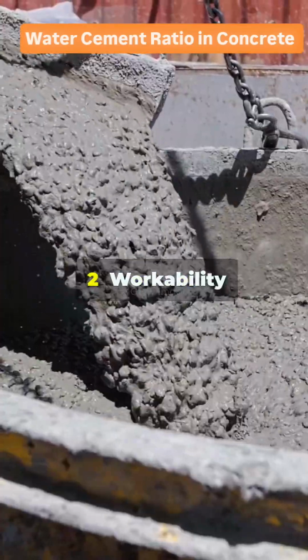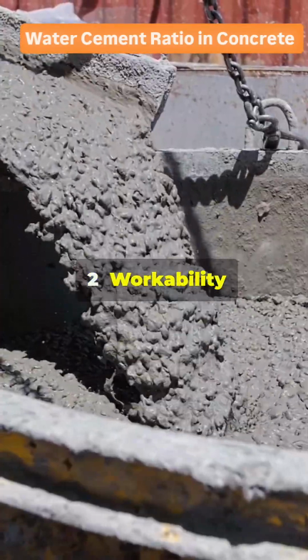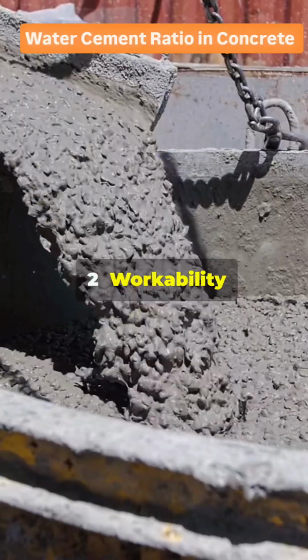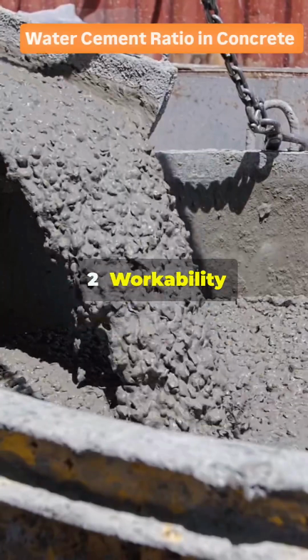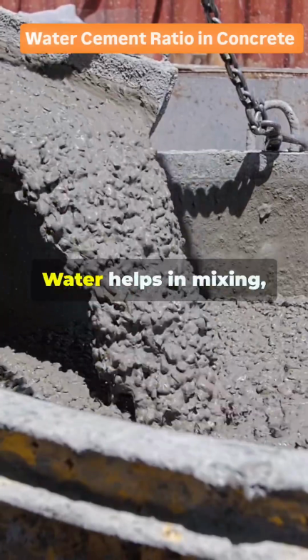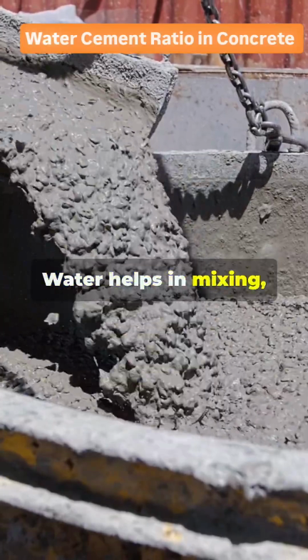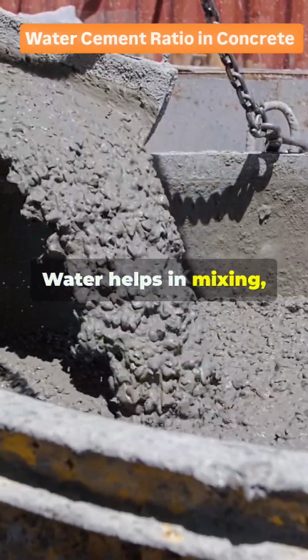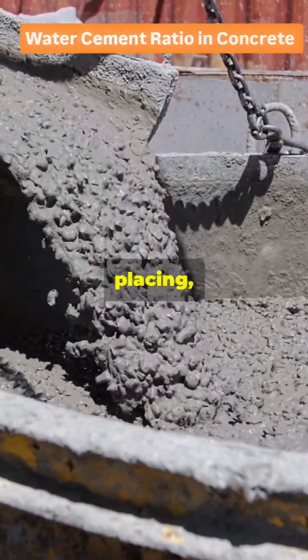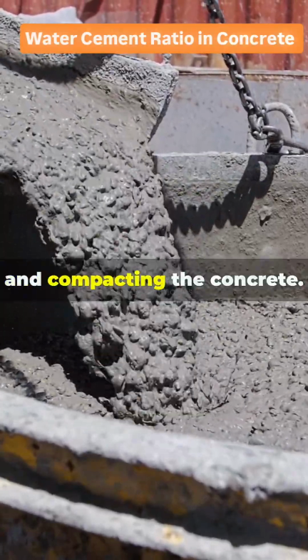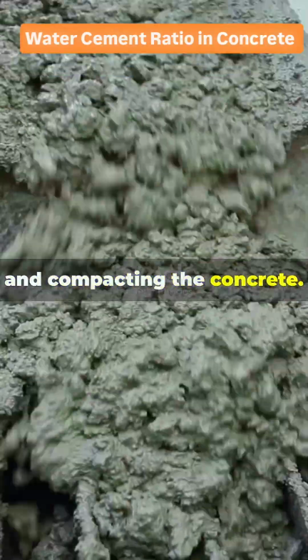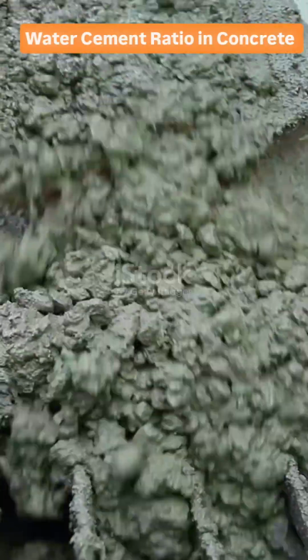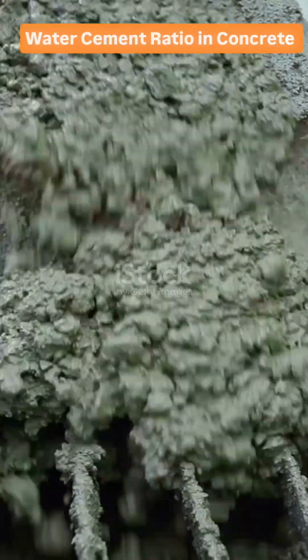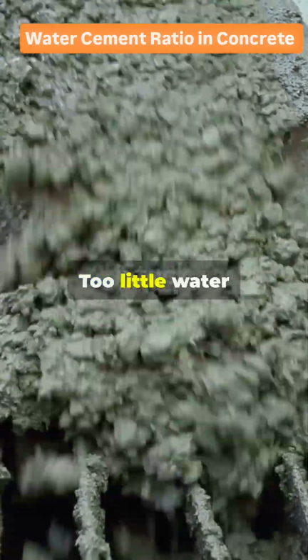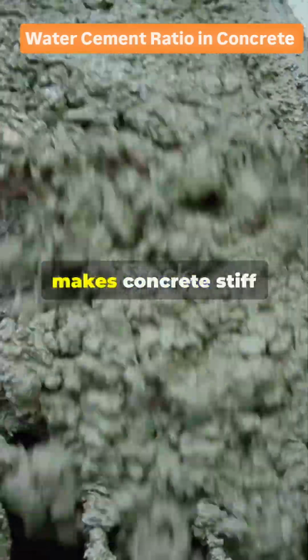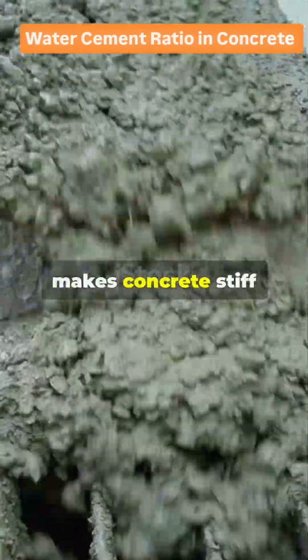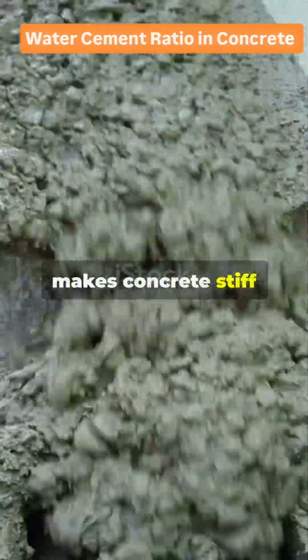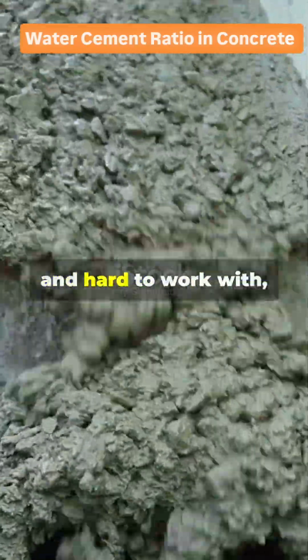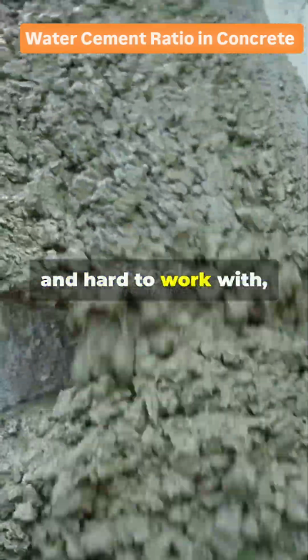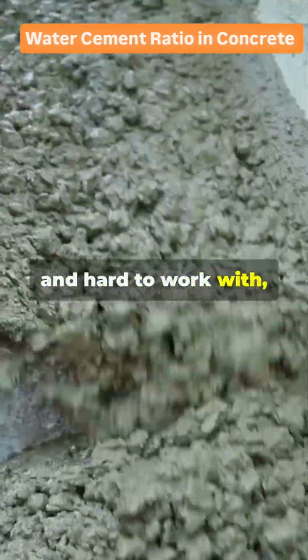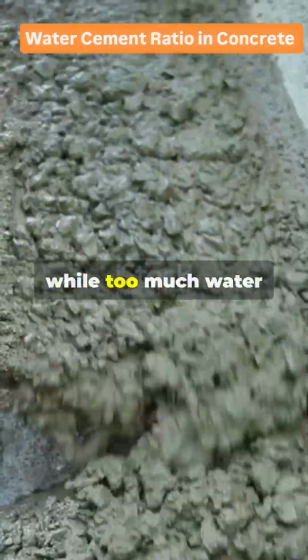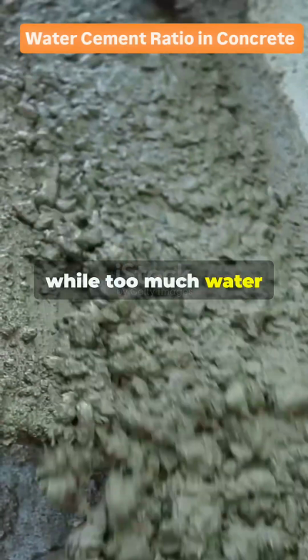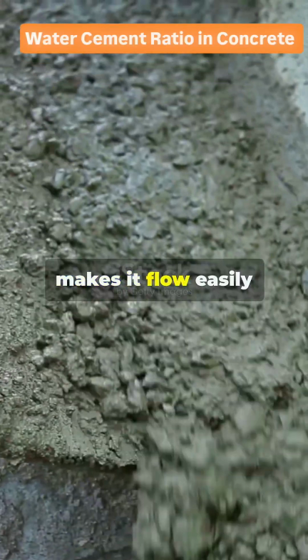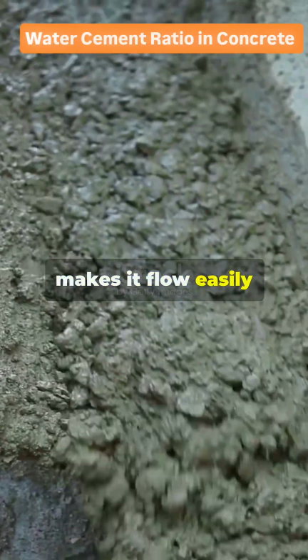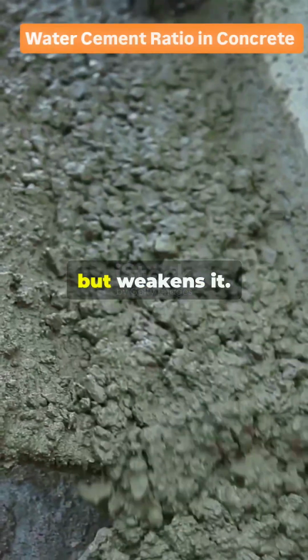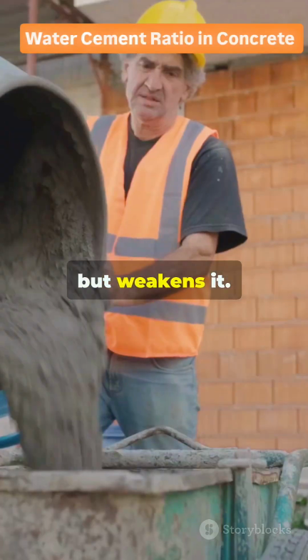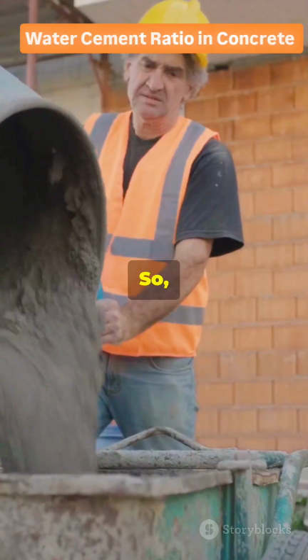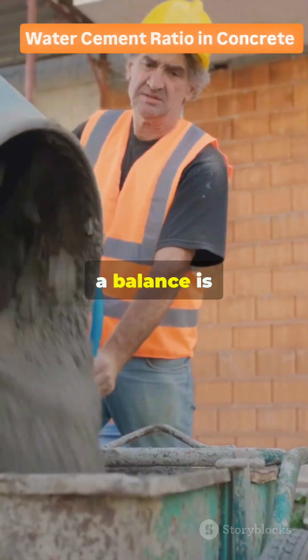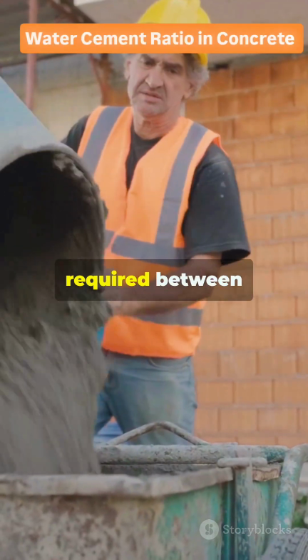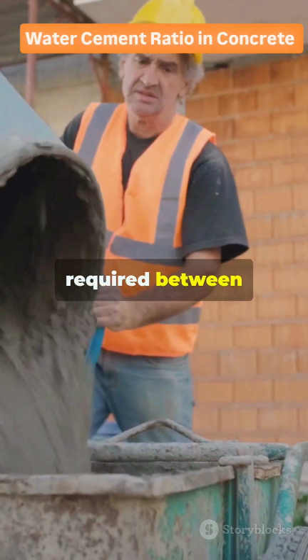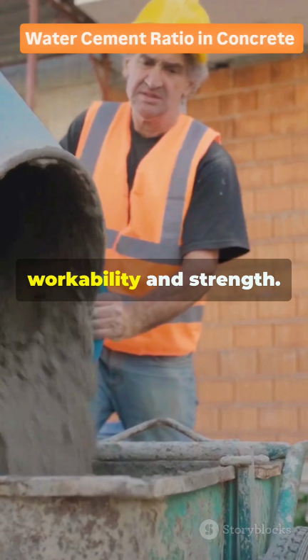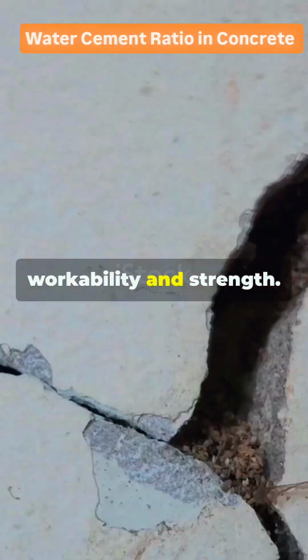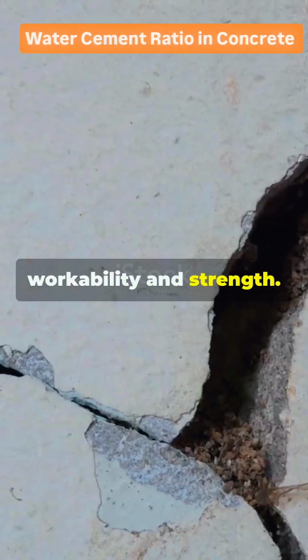2. Workability: water helps in mixing, placing, and compacting the concrete. Too little water makes concrete stiff and hard to work with, while too much water makes it flow easily but weakens it. So a balance is required between workability and strength.